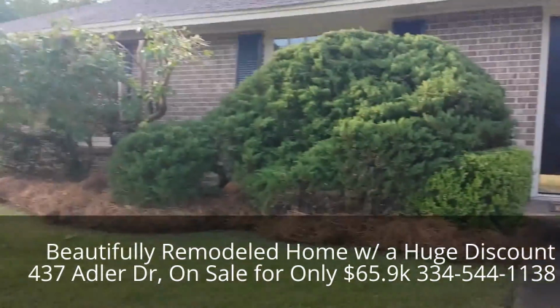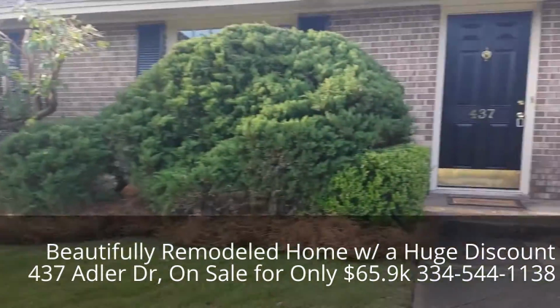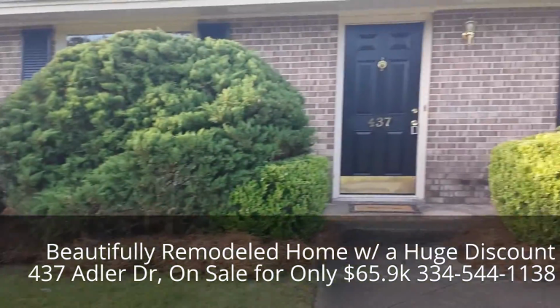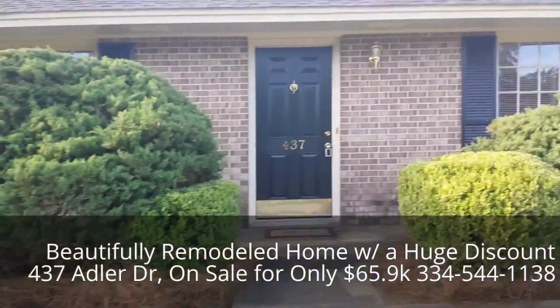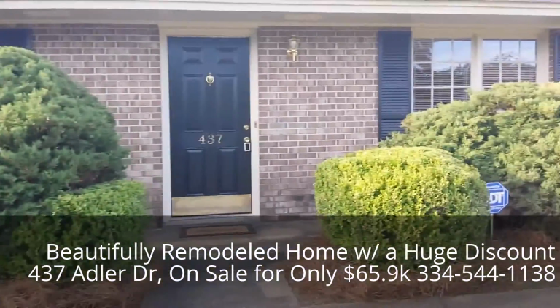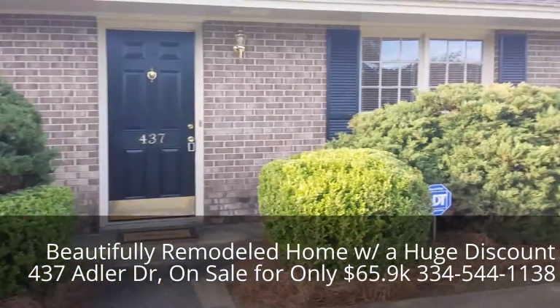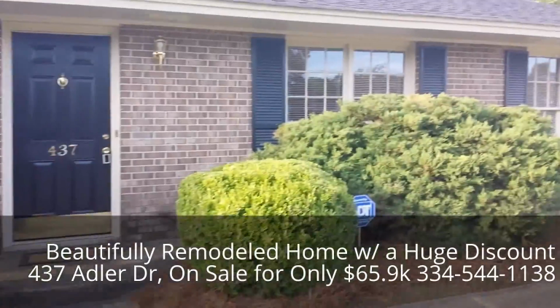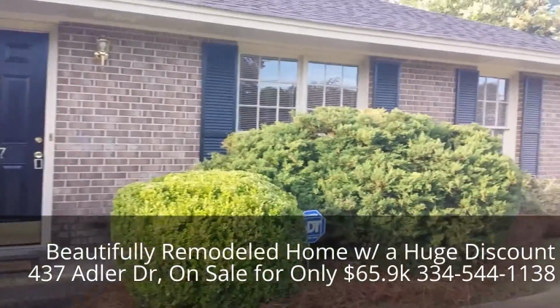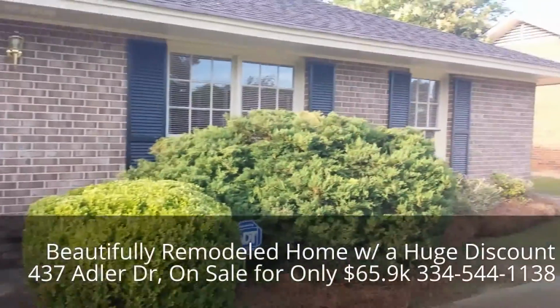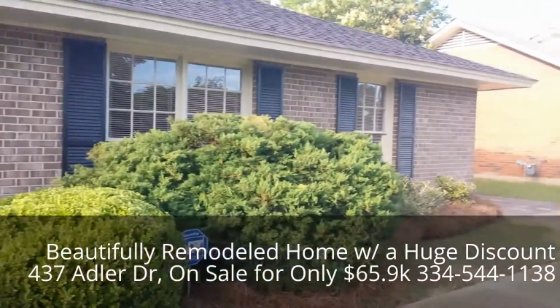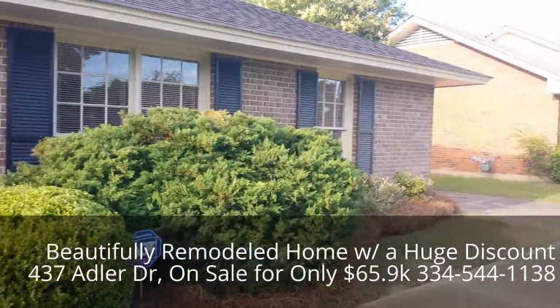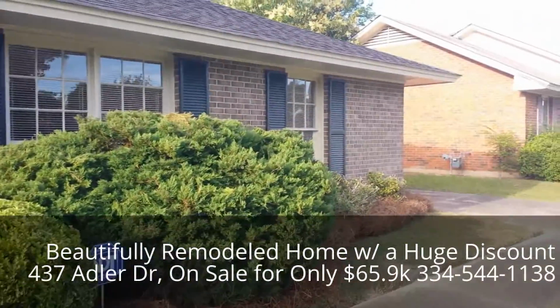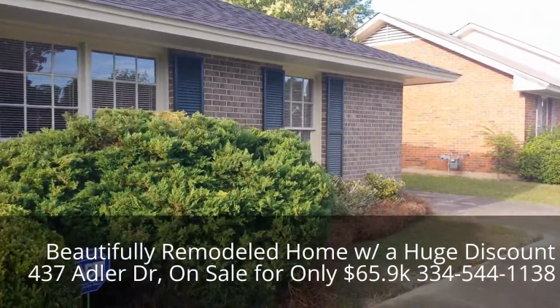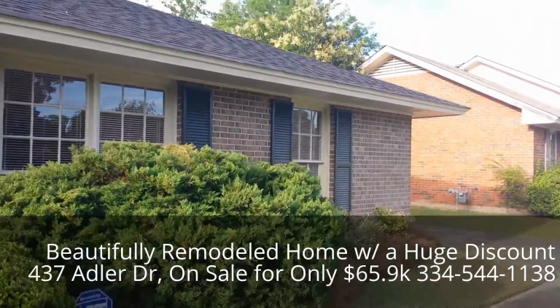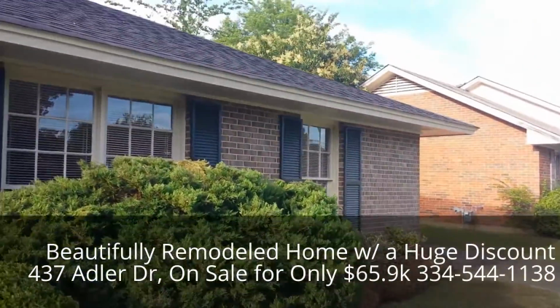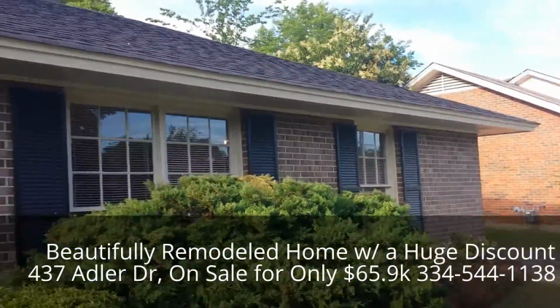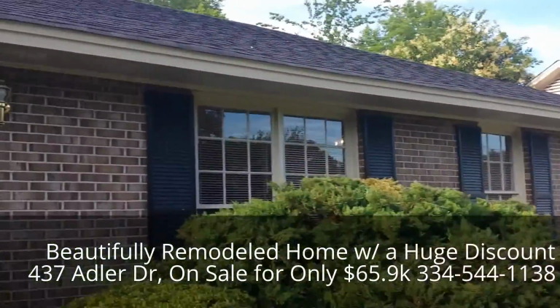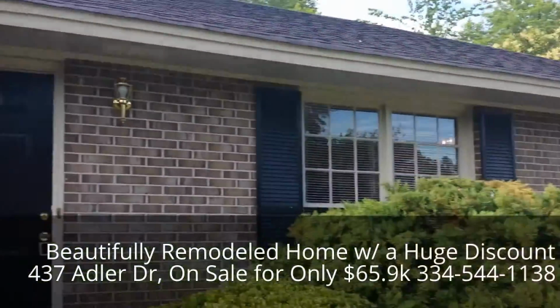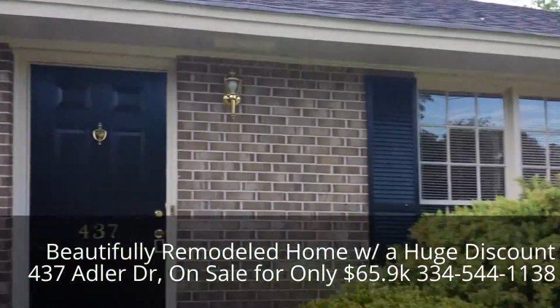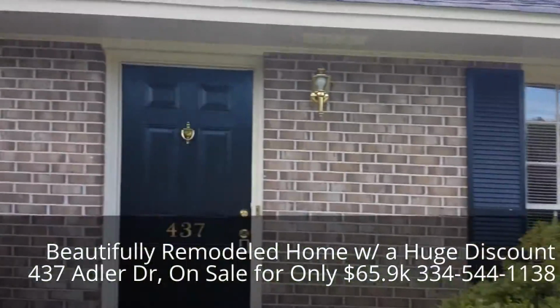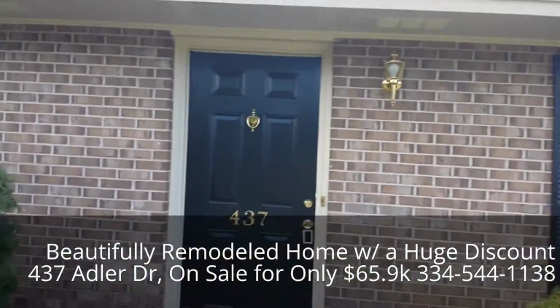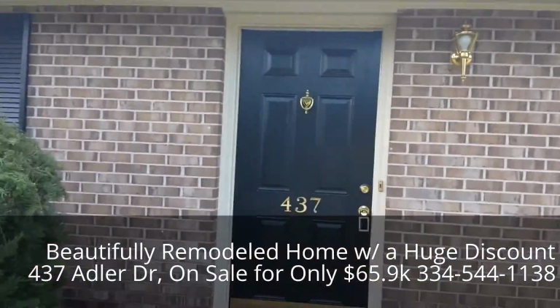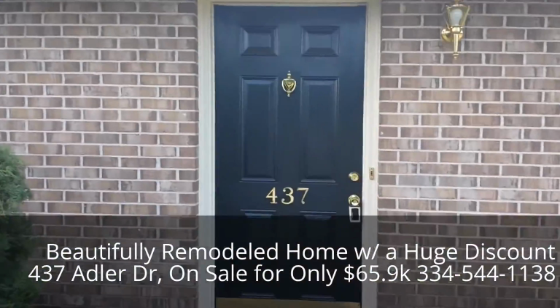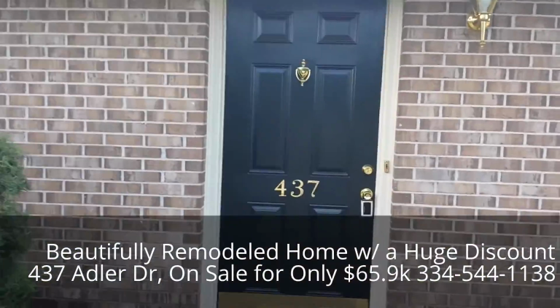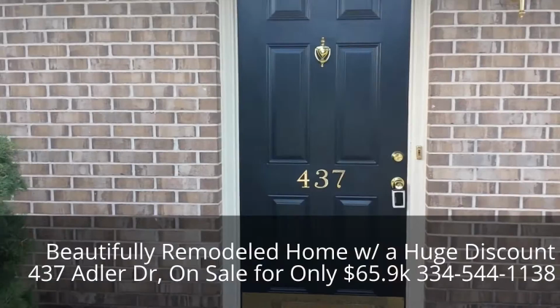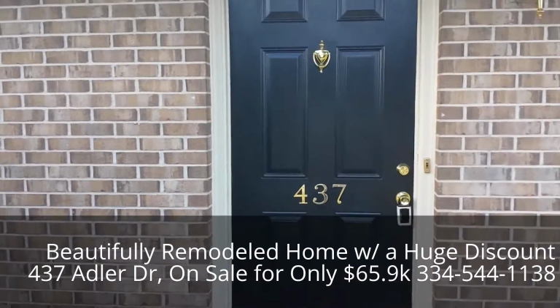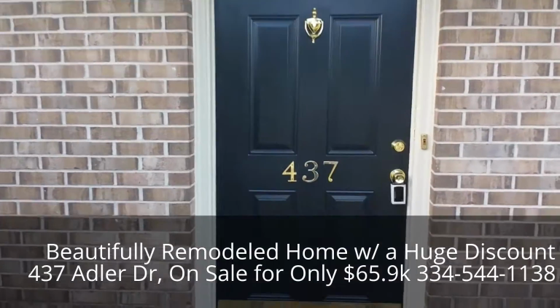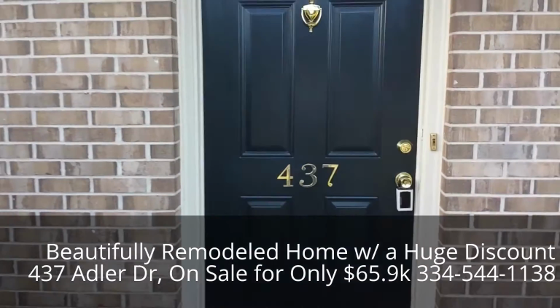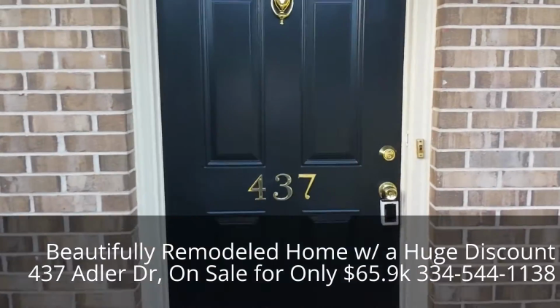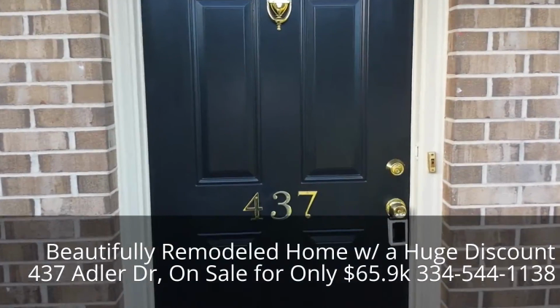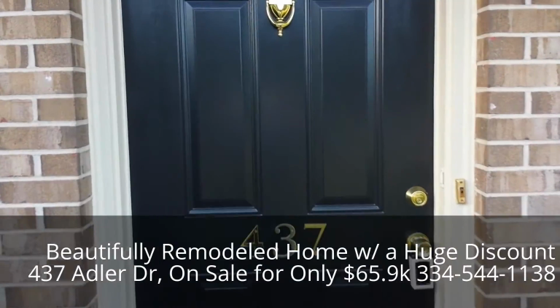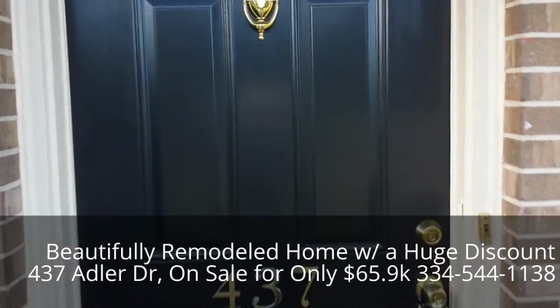3 bedrooms, 2 baths, living room, dining room, den, eat-in kitchen.